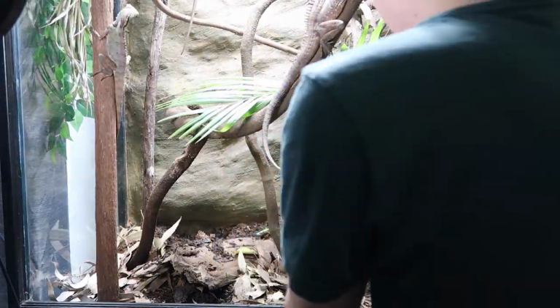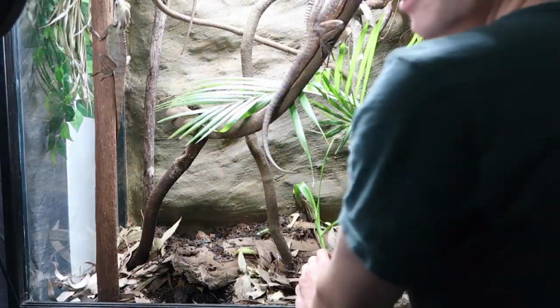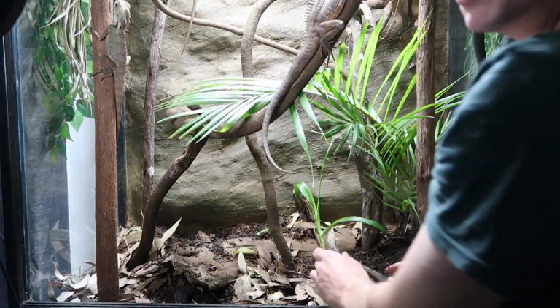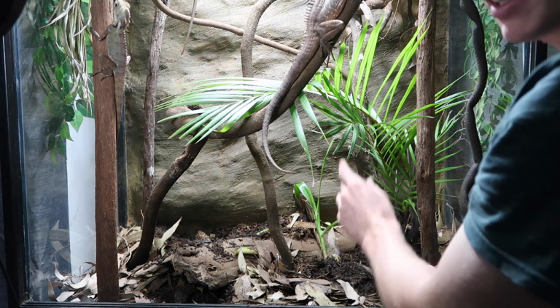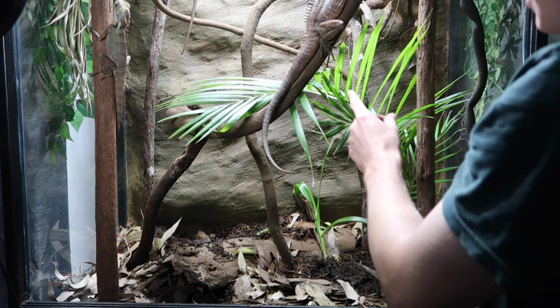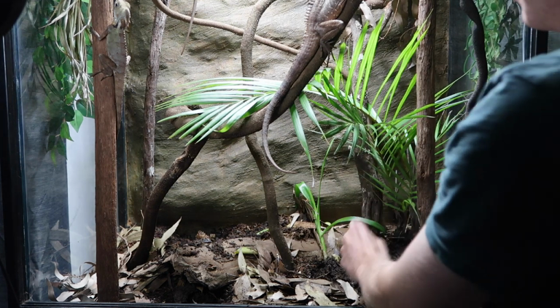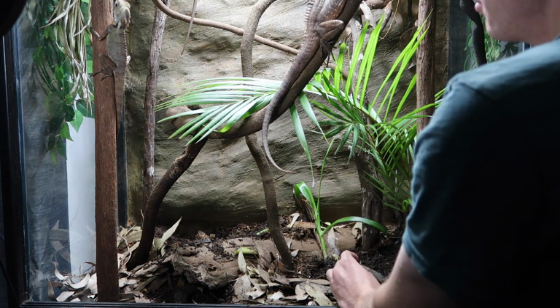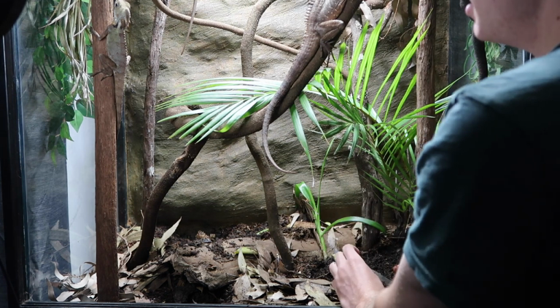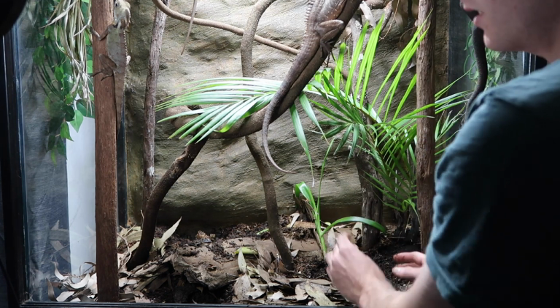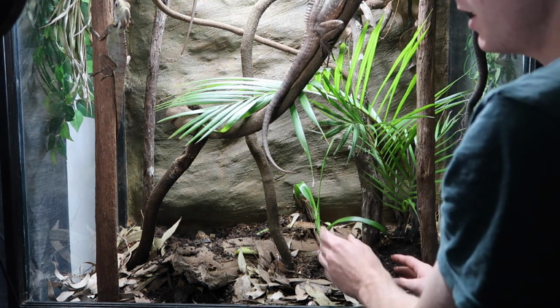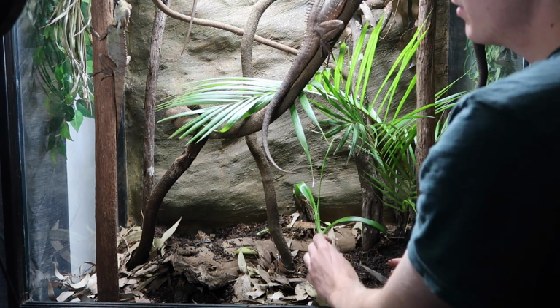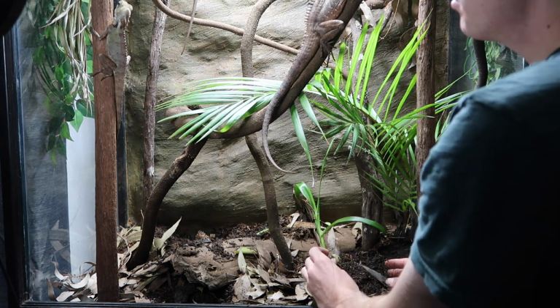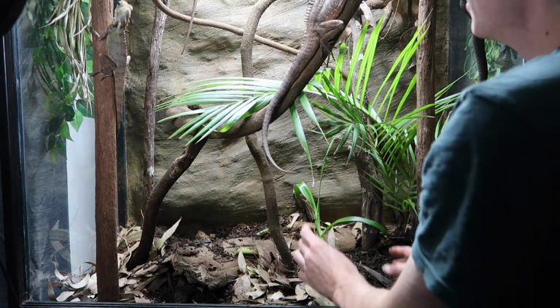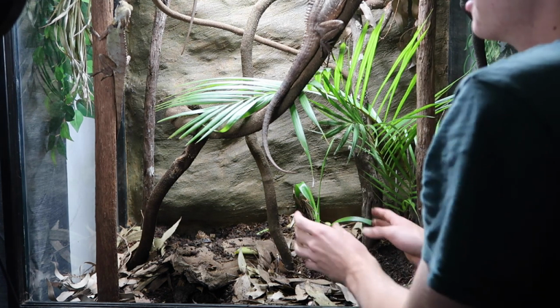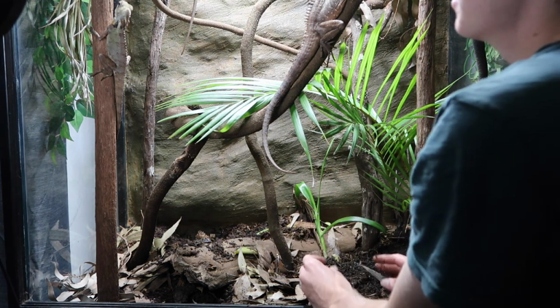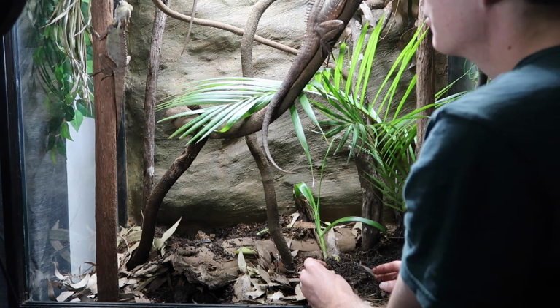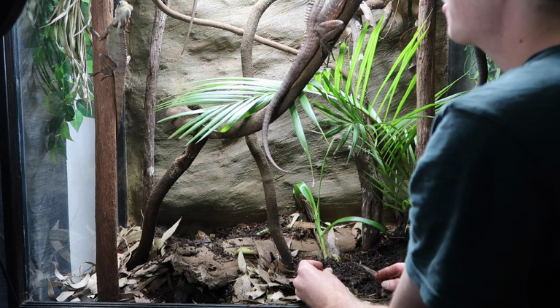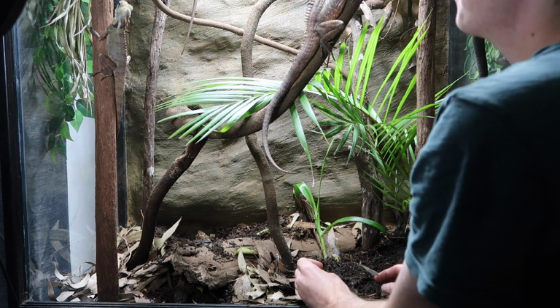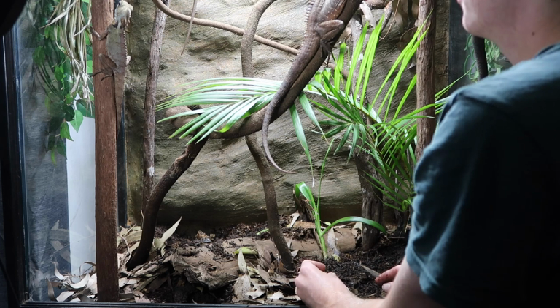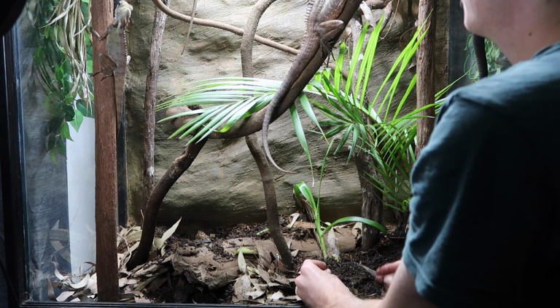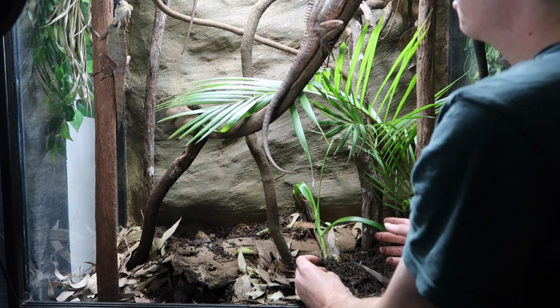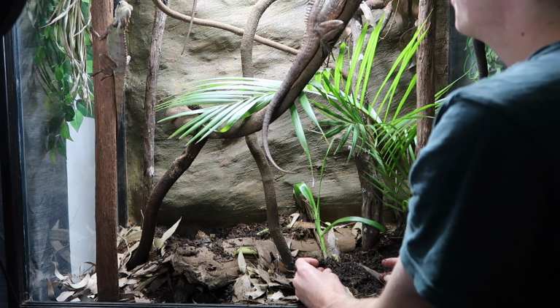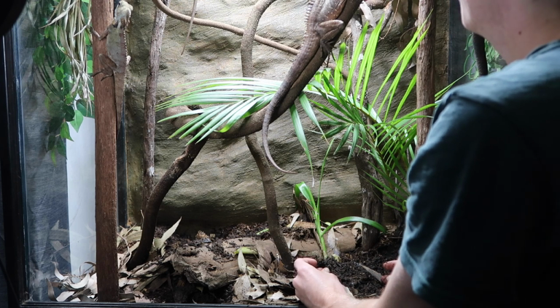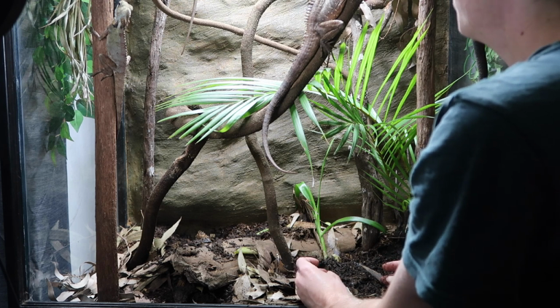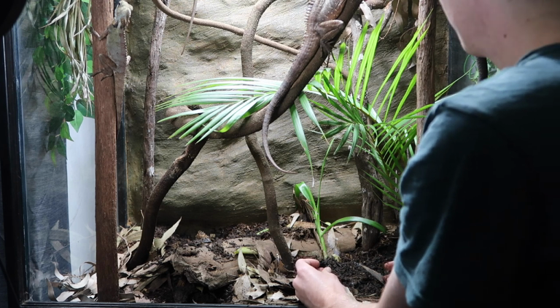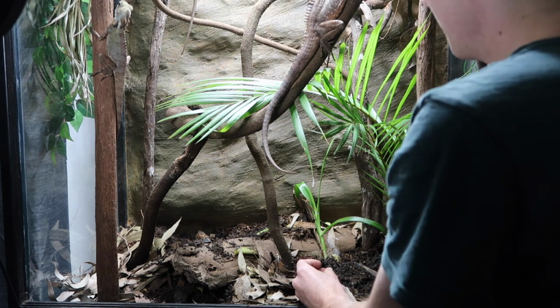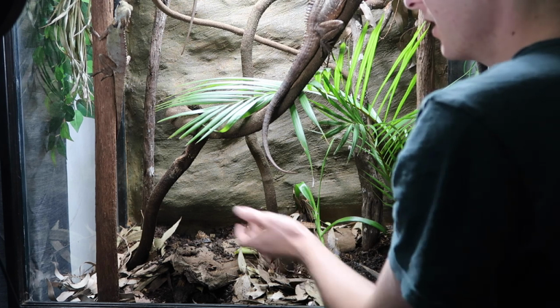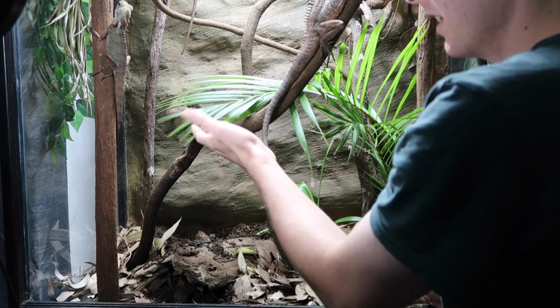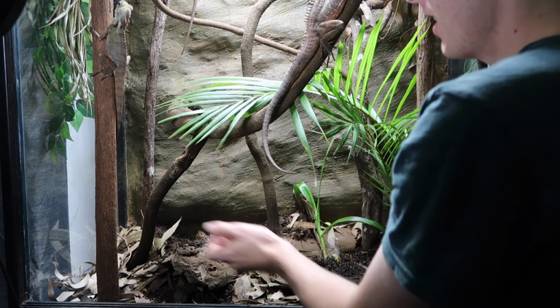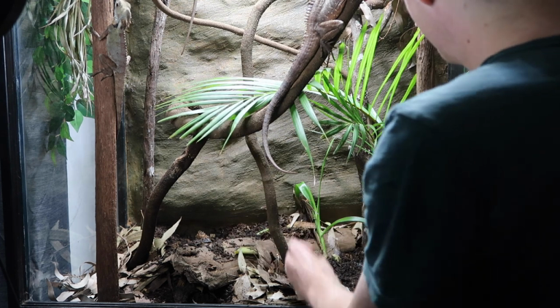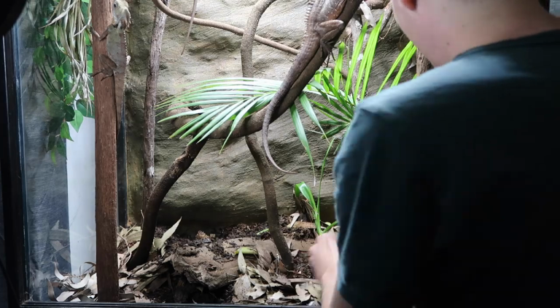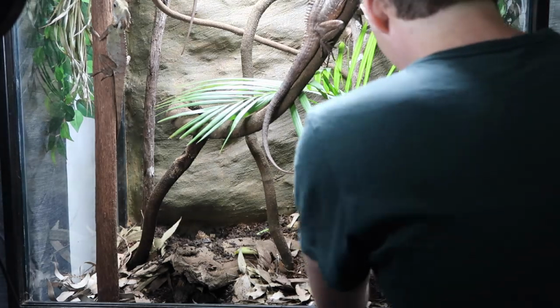I'm thinking I might keep this big palm in here in some way, shape or form, but I don't know if it's going to take up too much space with the other plants. I quite like the palm look in the rainforest, so we'll see how we go.